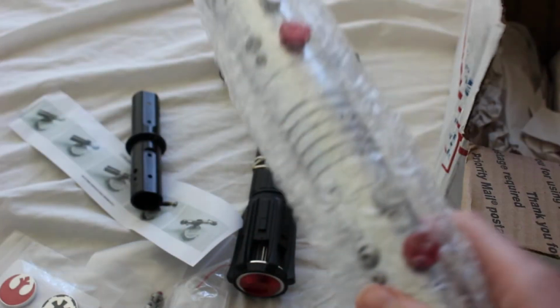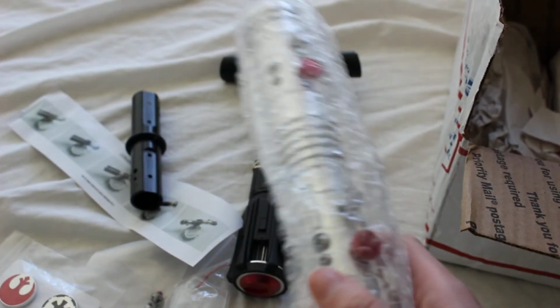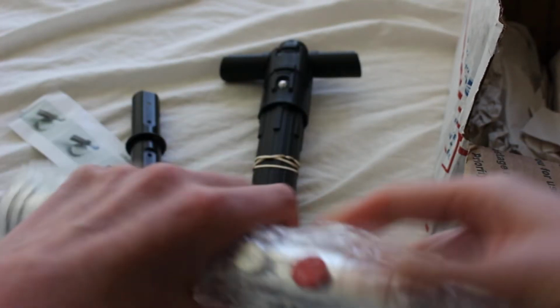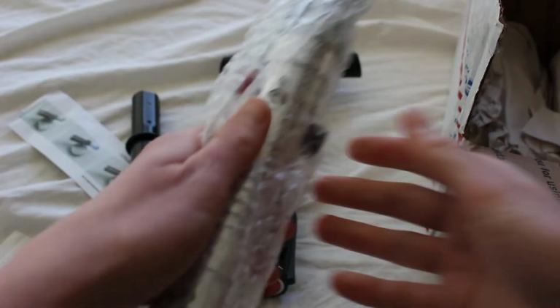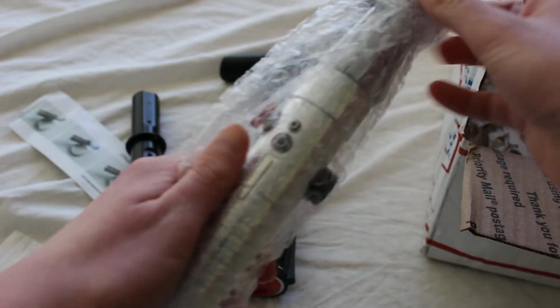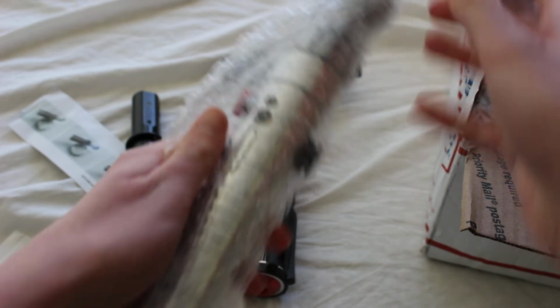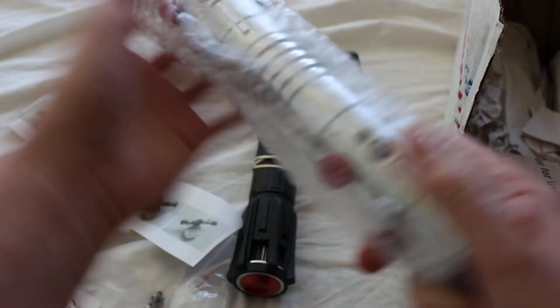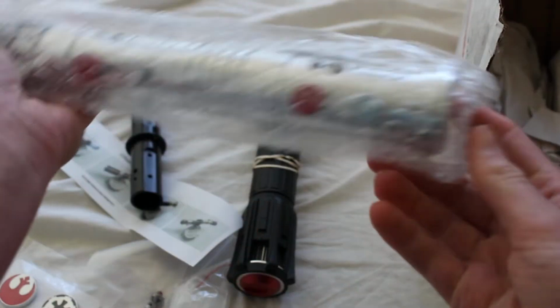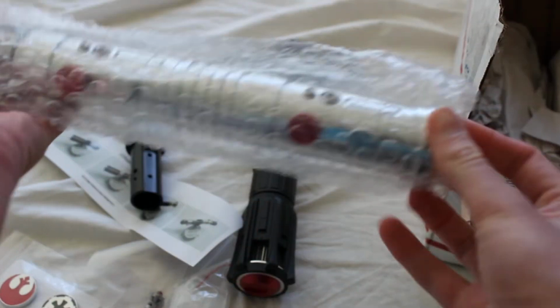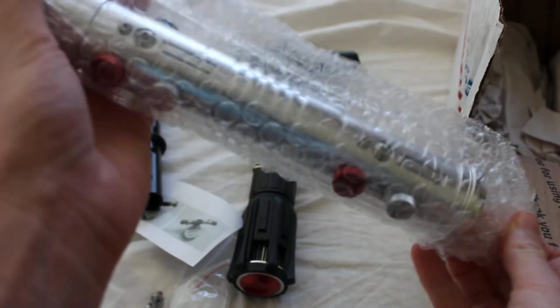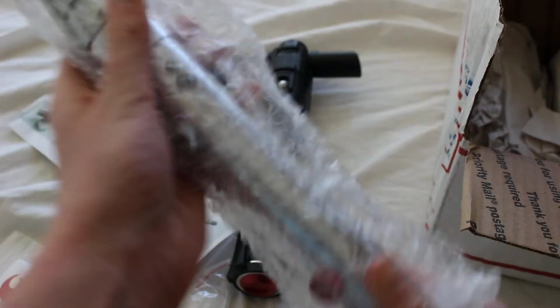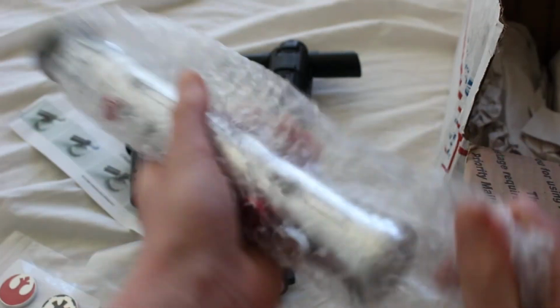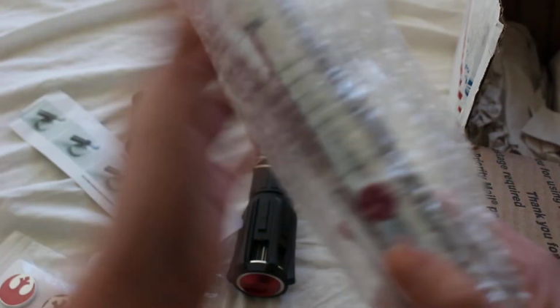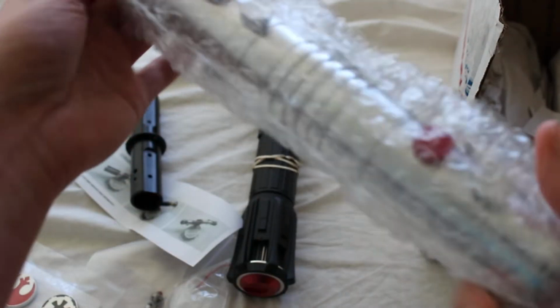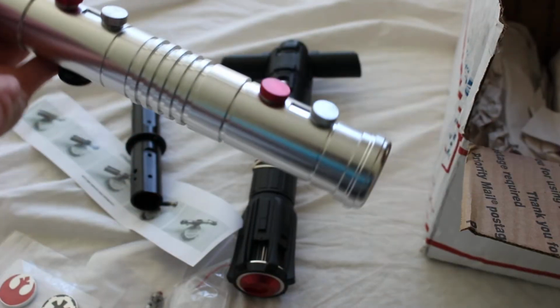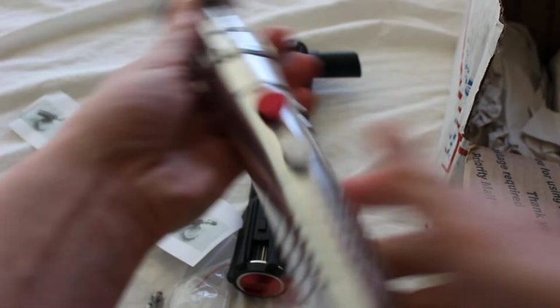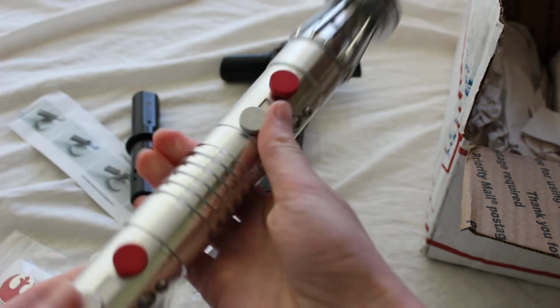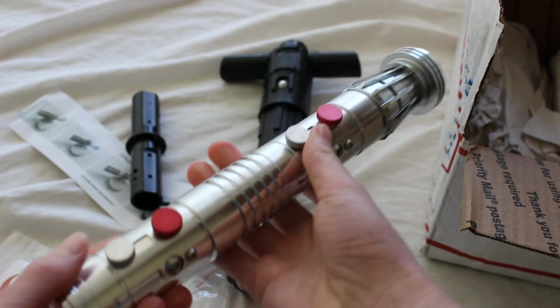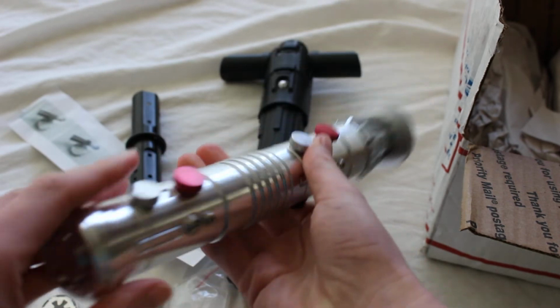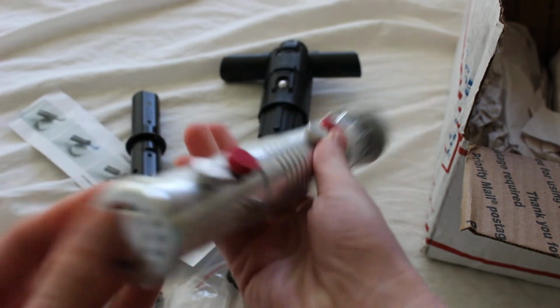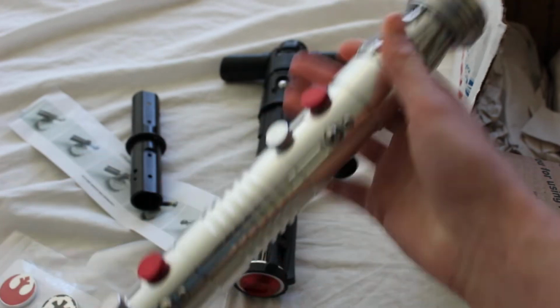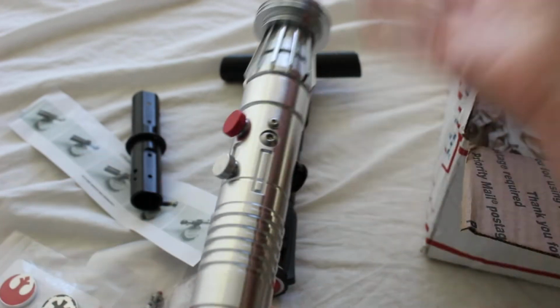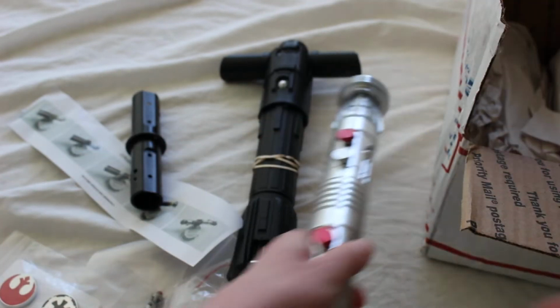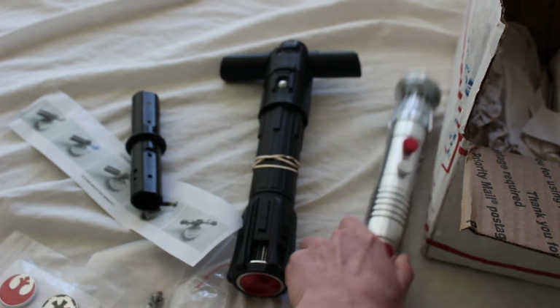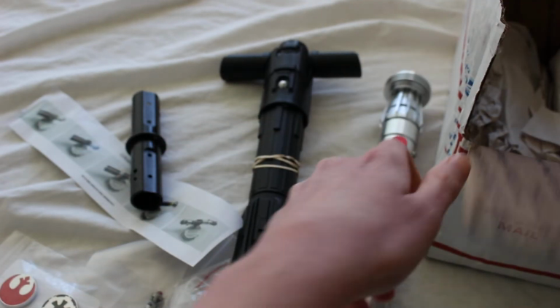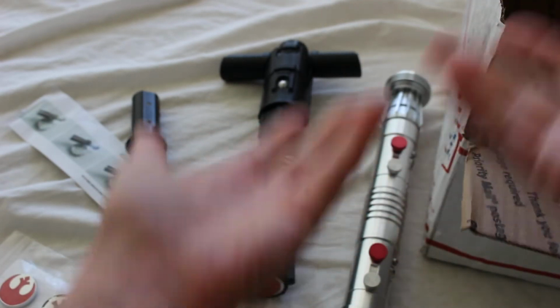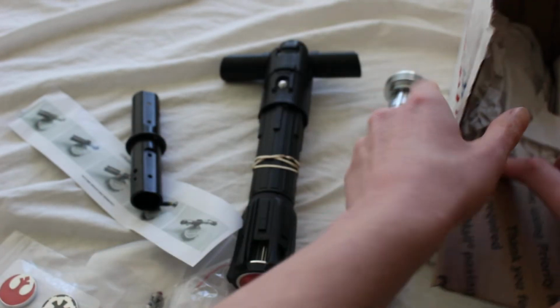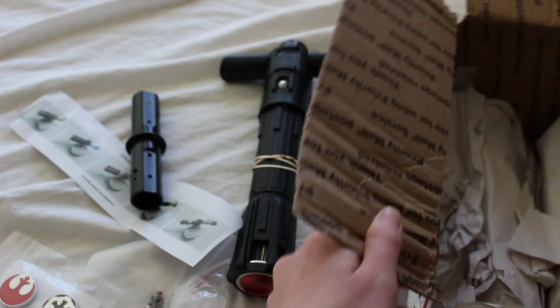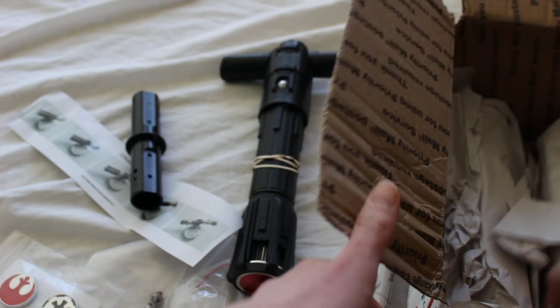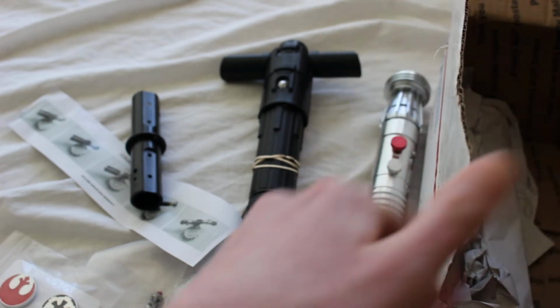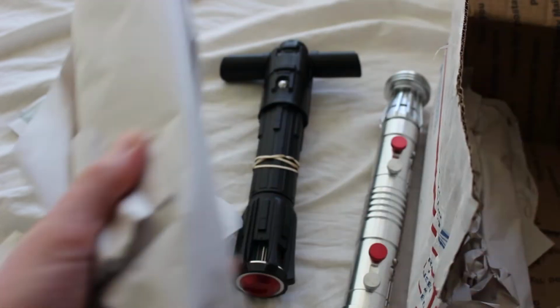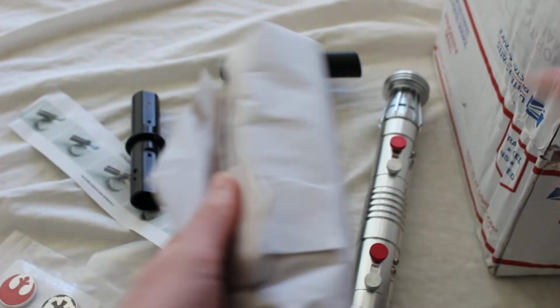For some reason I forgot — the other hilt is the Maul hilt. So here's half of it. It does come with both sides, so that'll be another piece that I'm opening shortly.